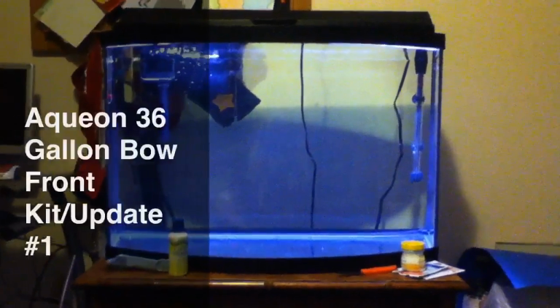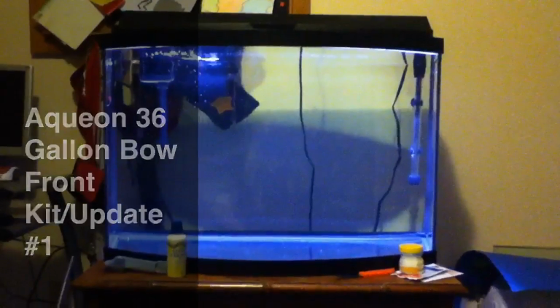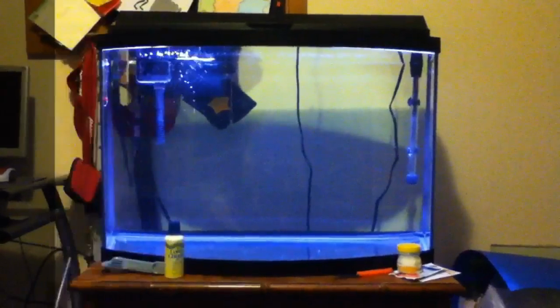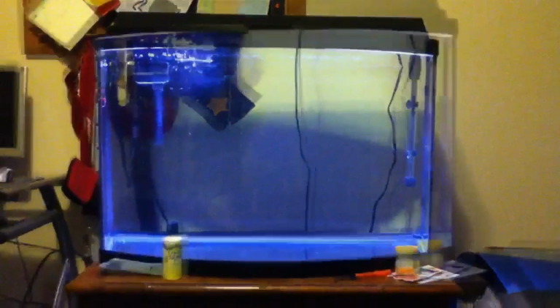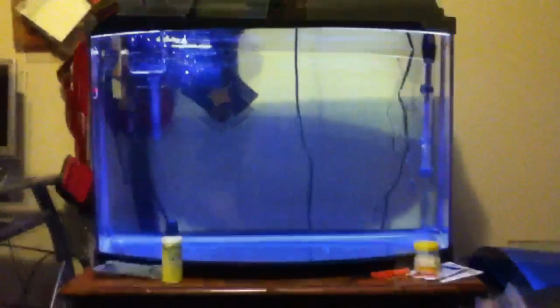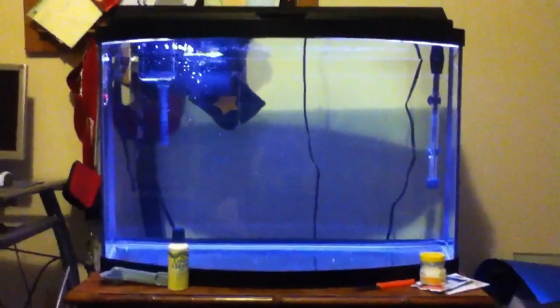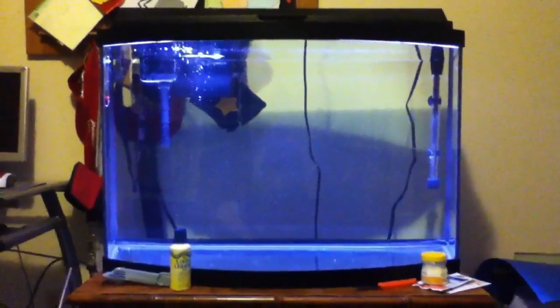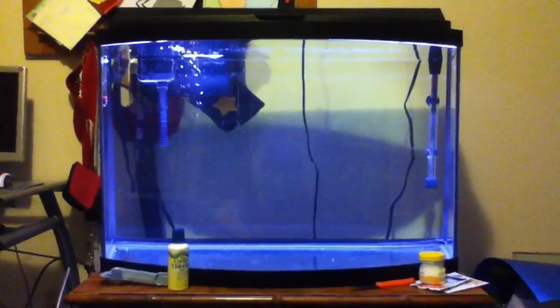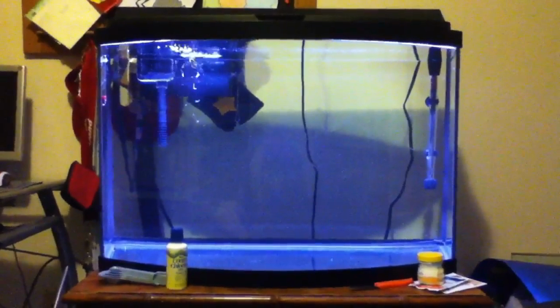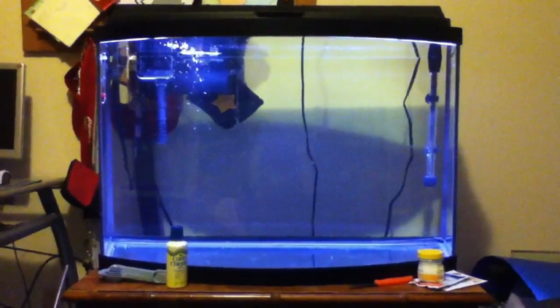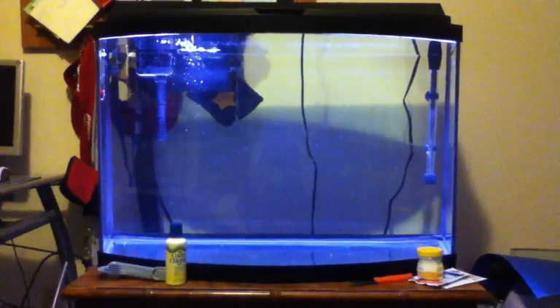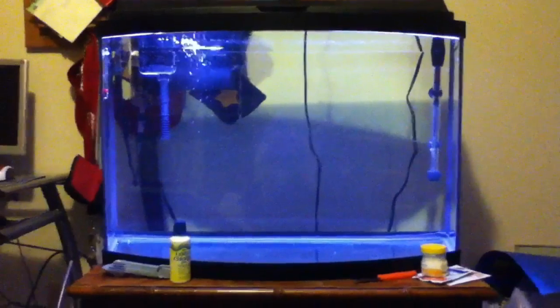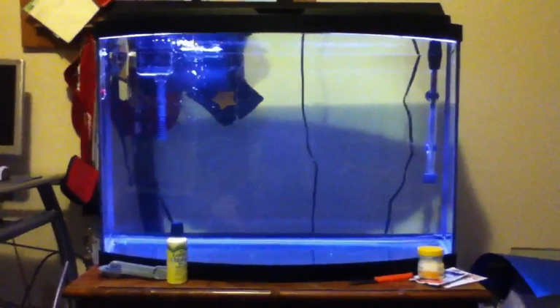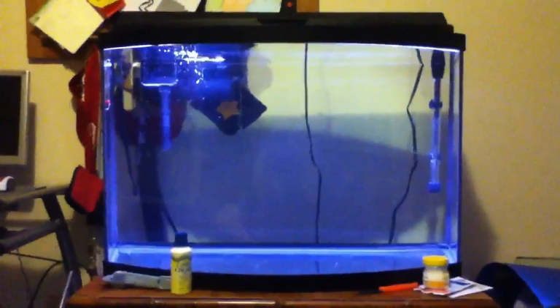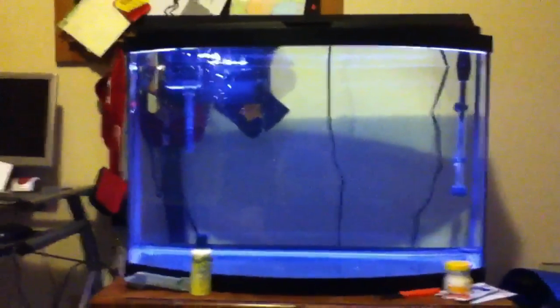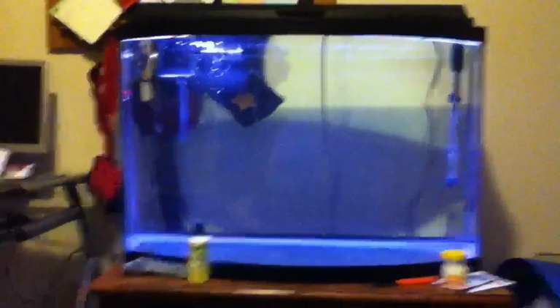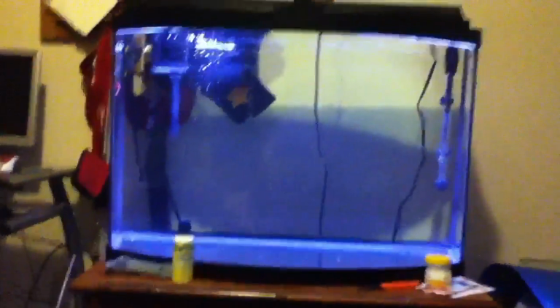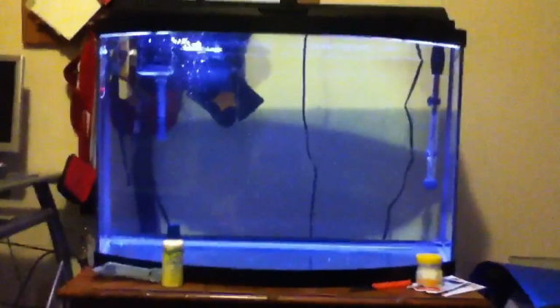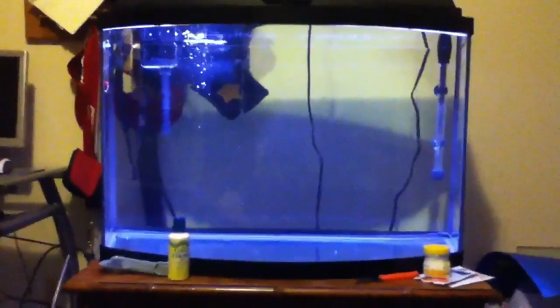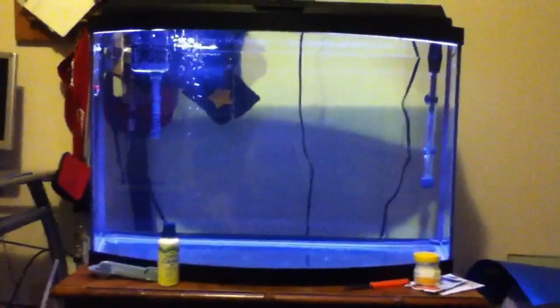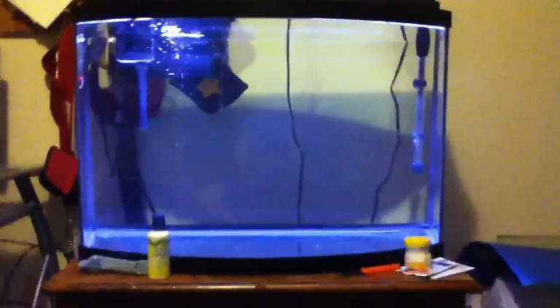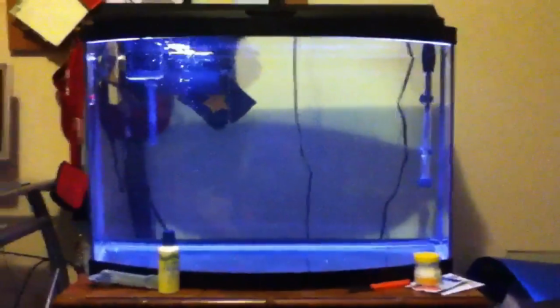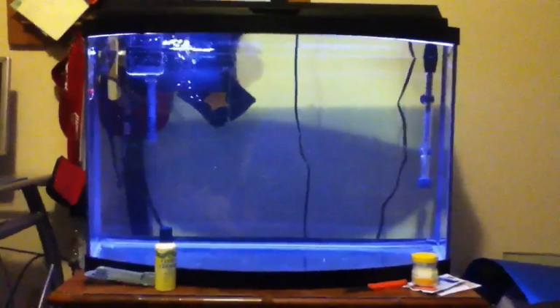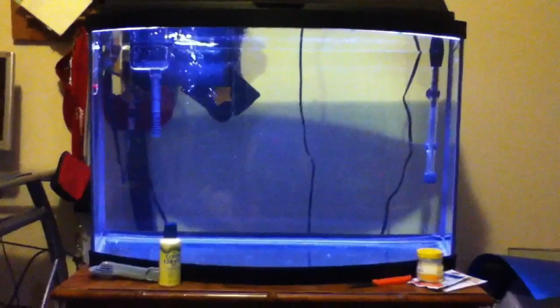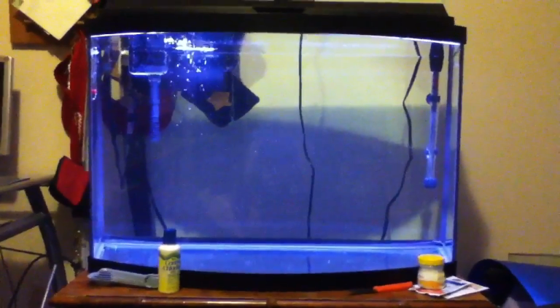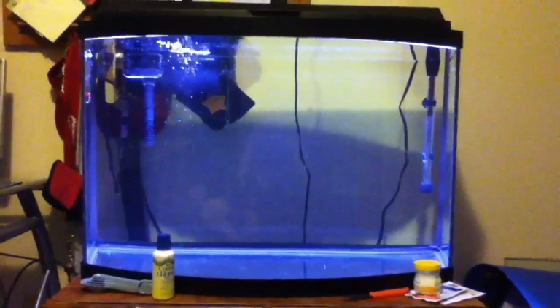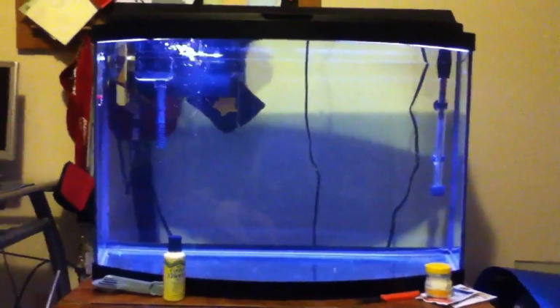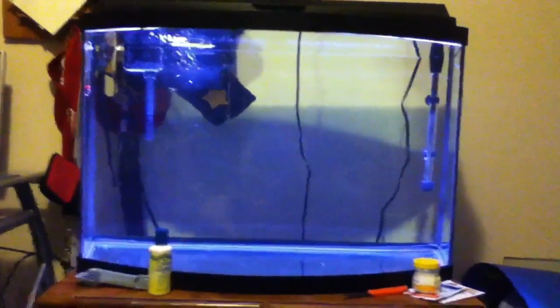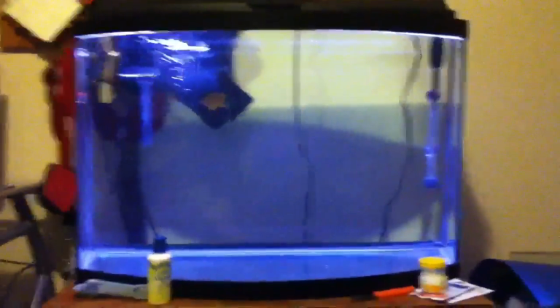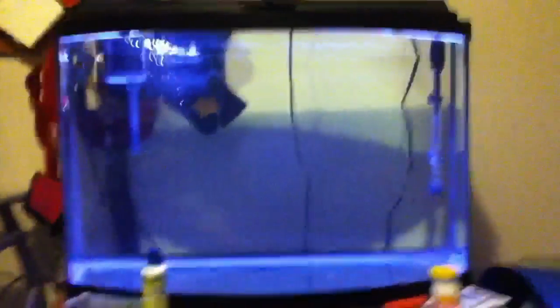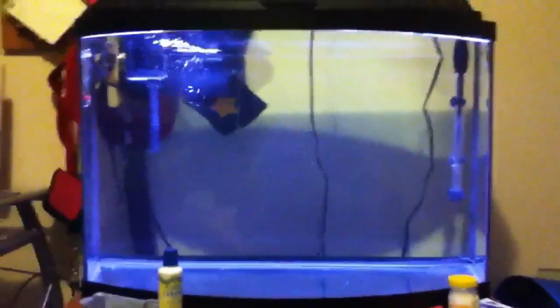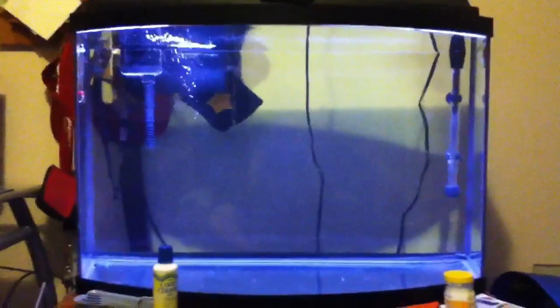Hey guys, this is Blake Sunglasses and this is my Aquion 36 gallon bow front. I got it in a kit a few days ago. As you can tell I haven't added any gravel yet, but I'll do that in an update next, but I'll show you what I got with it.